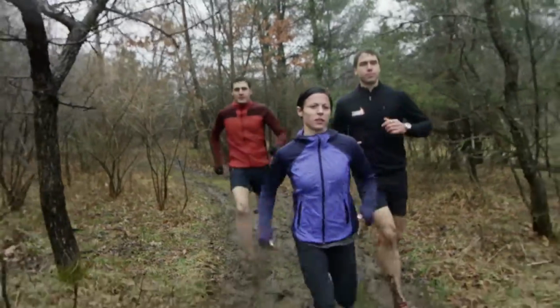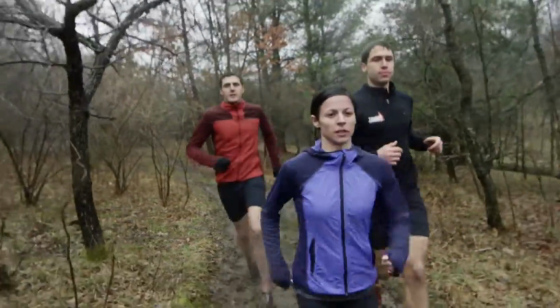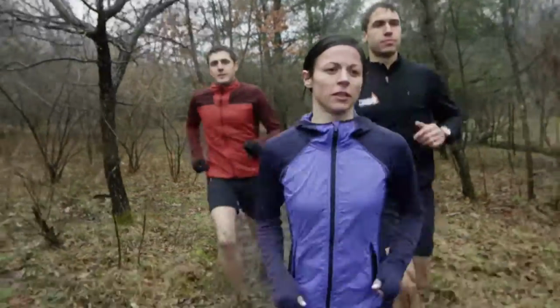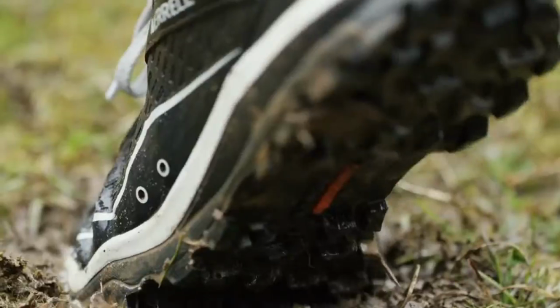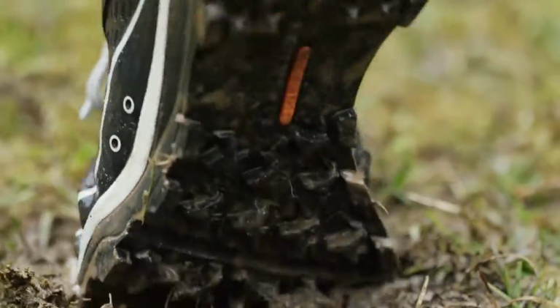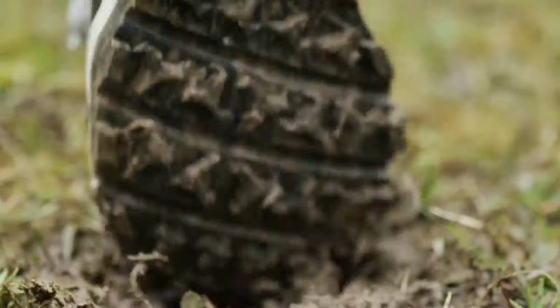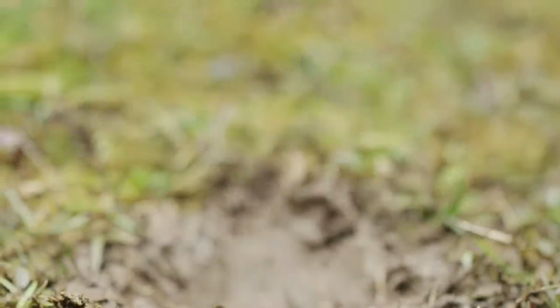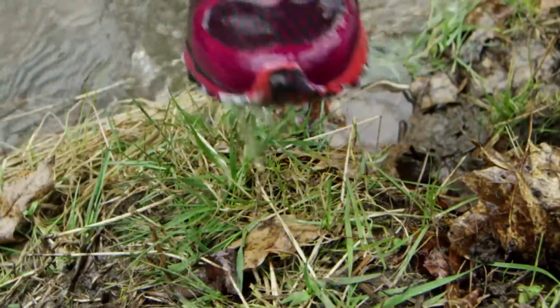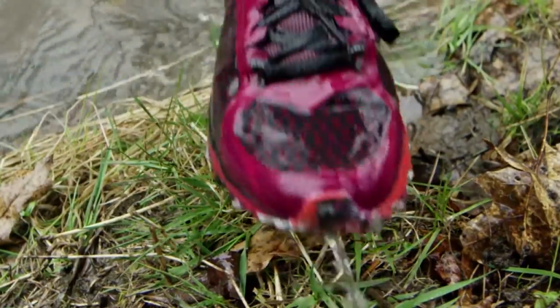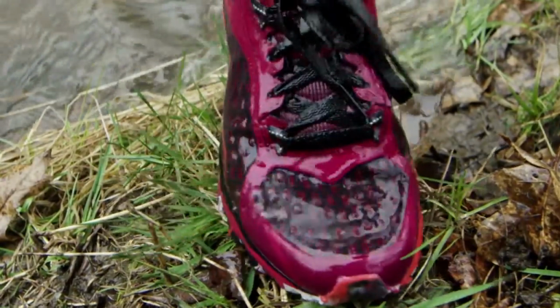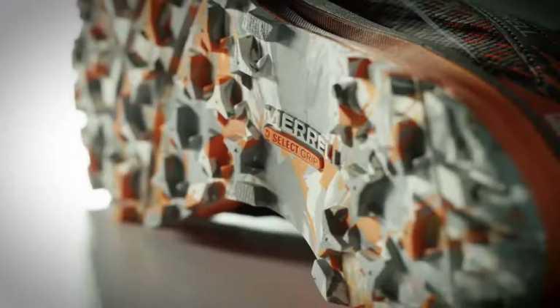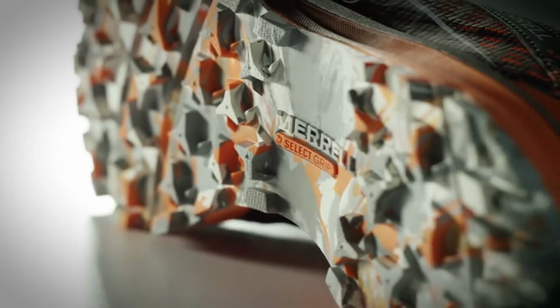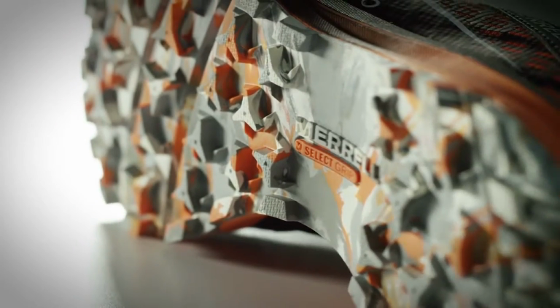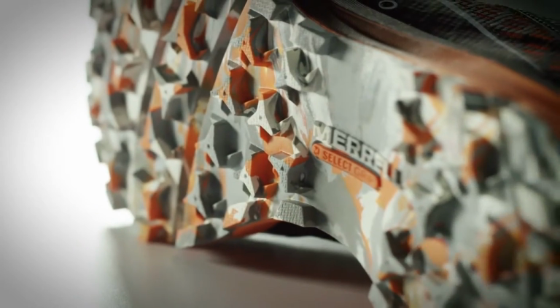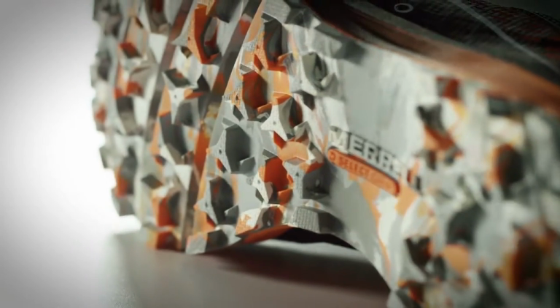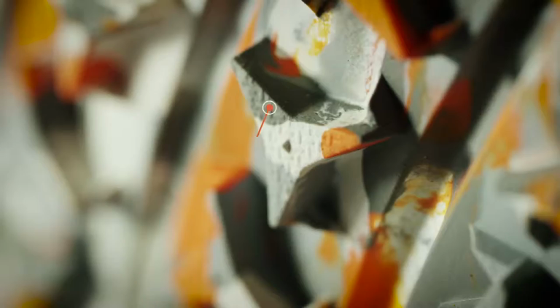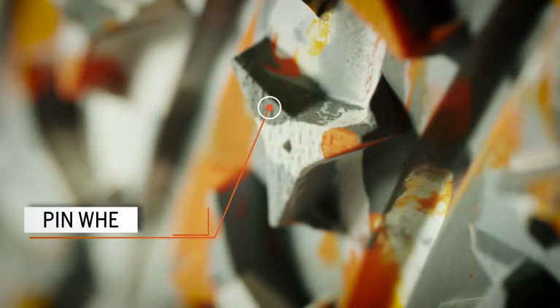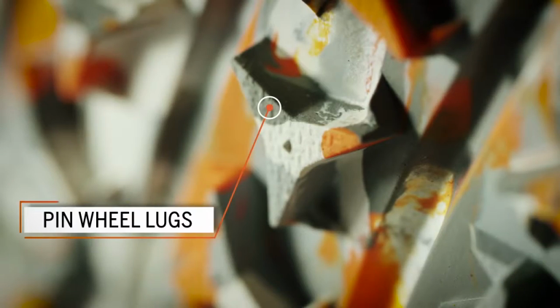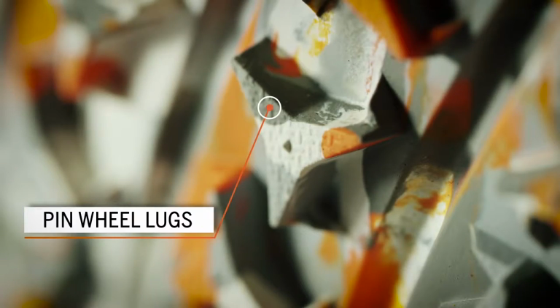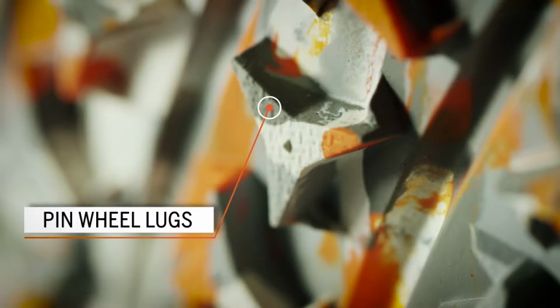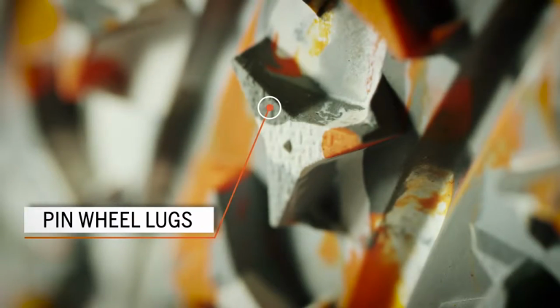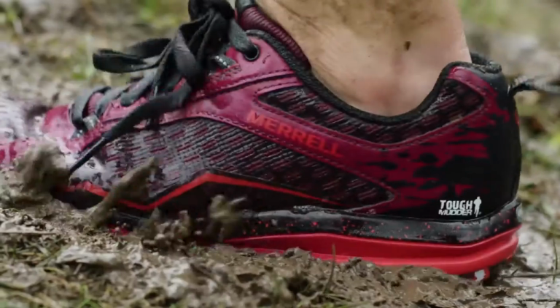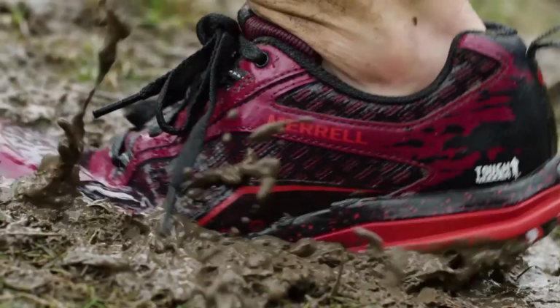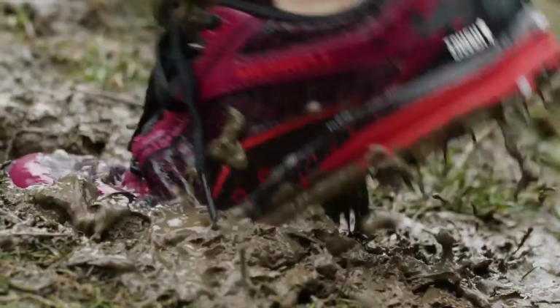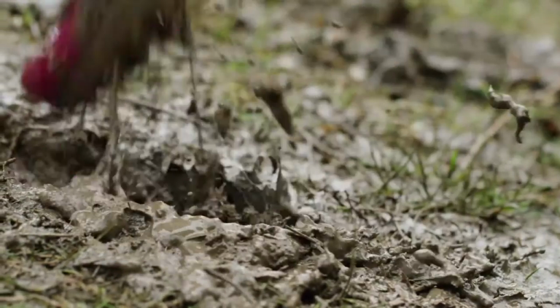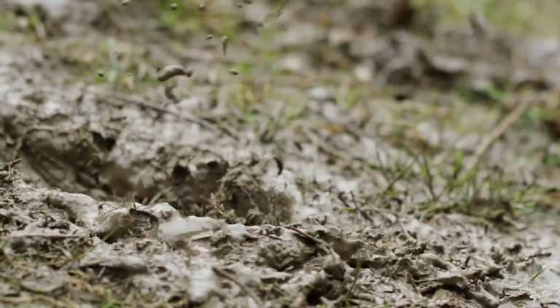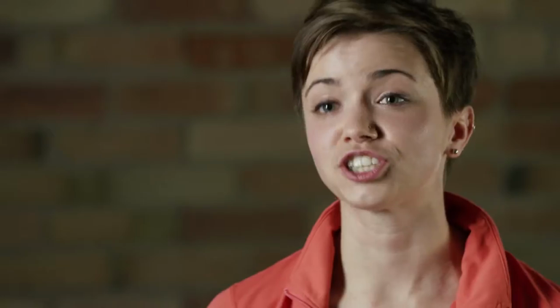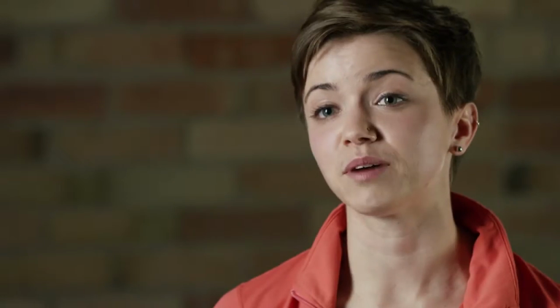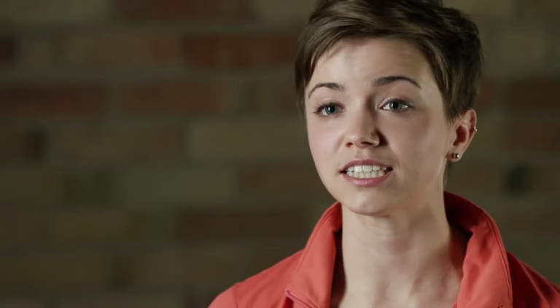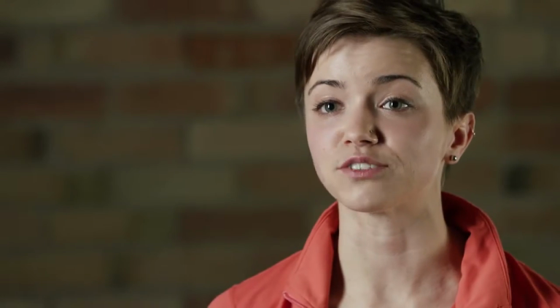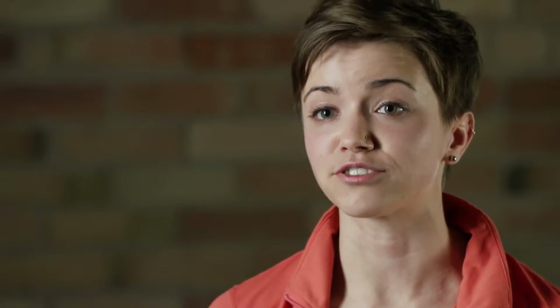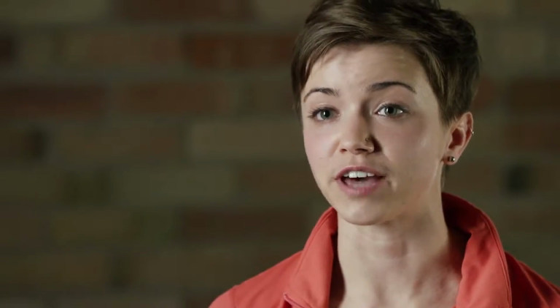Merrill wanted to create a shoe that grips, drains, and protects. We used pinwheel-shaped lugs — it provides multi-directional traction on mud and also sheds mud easily after the event.